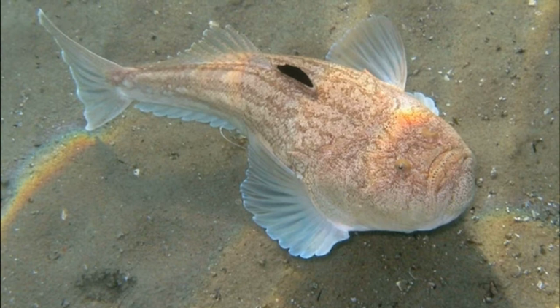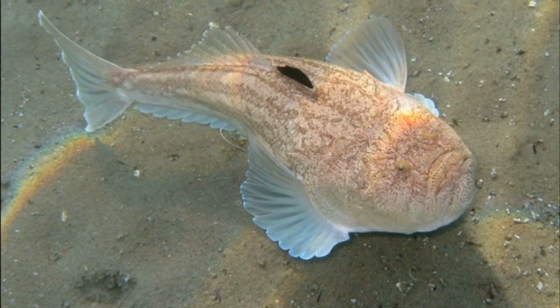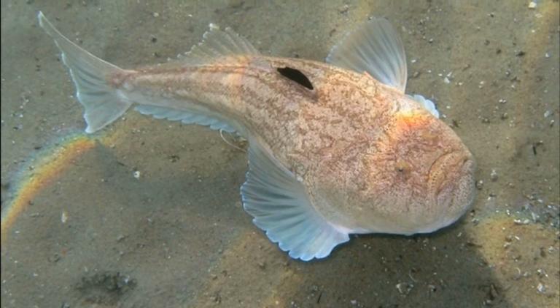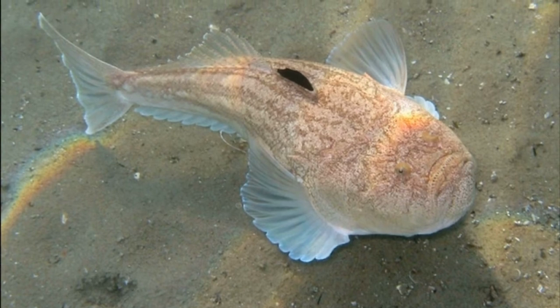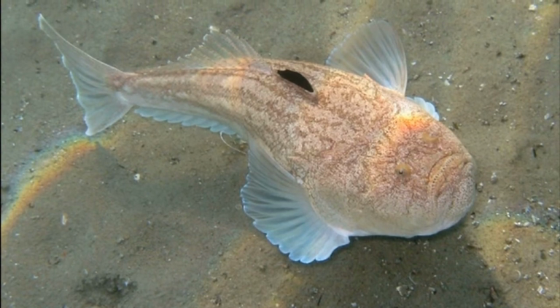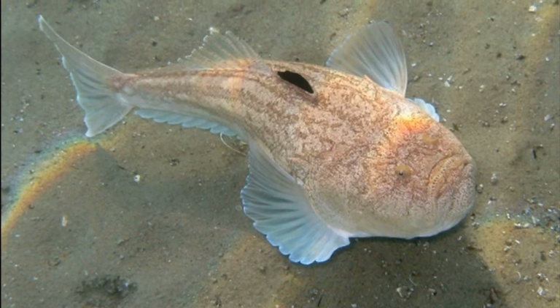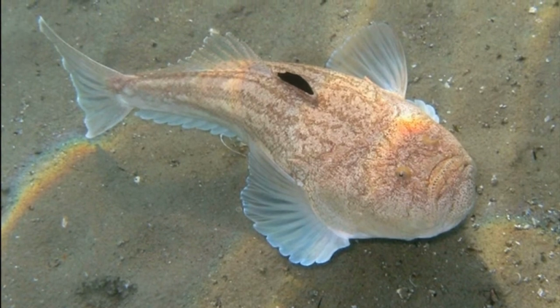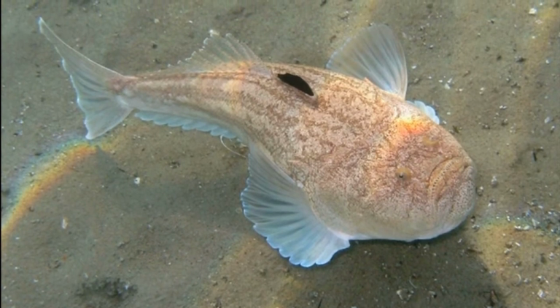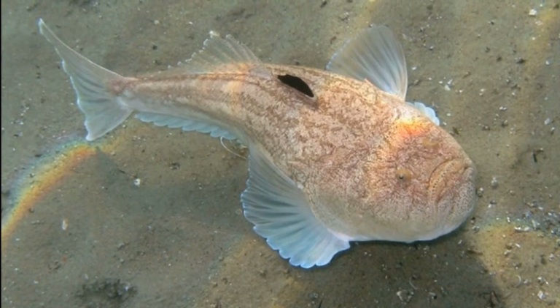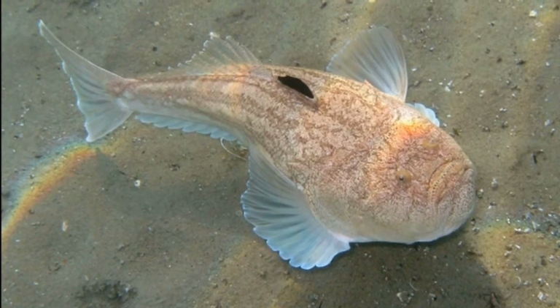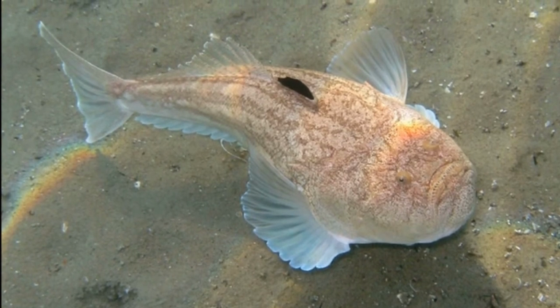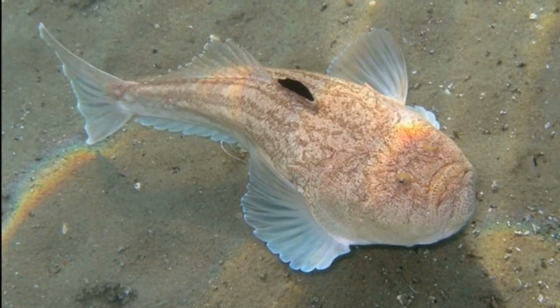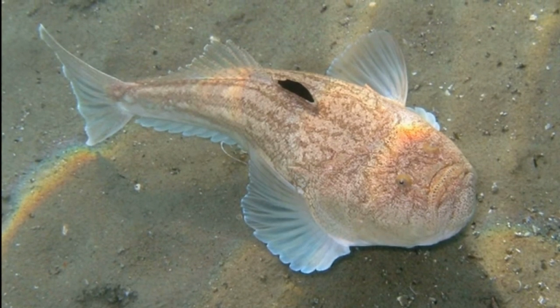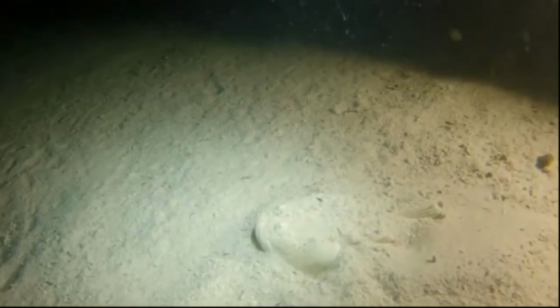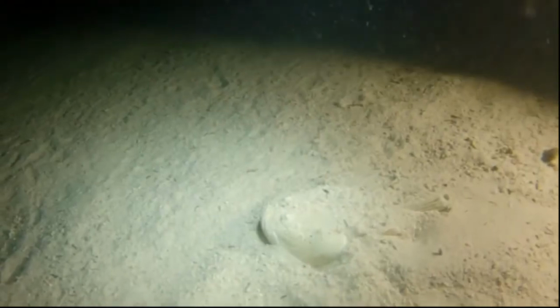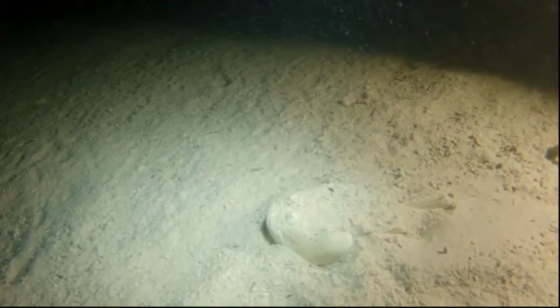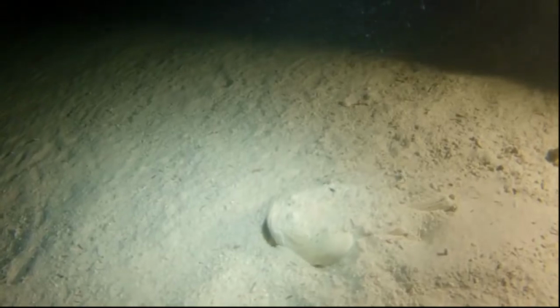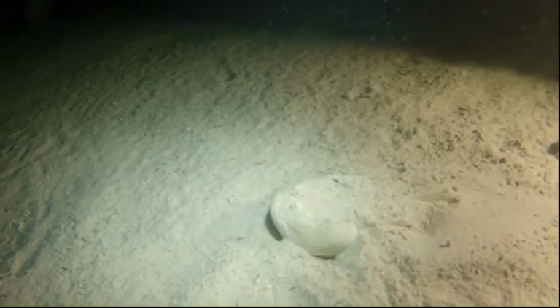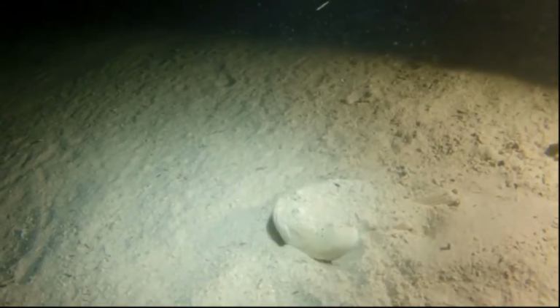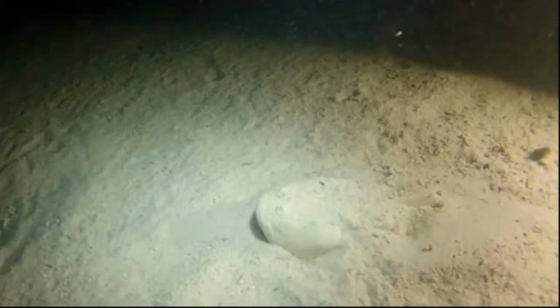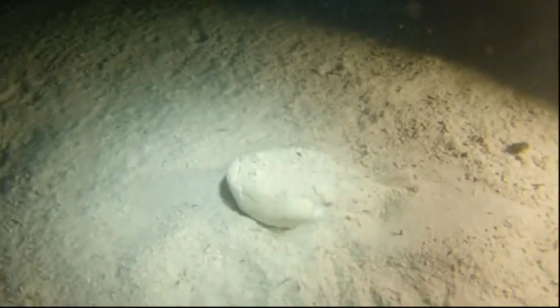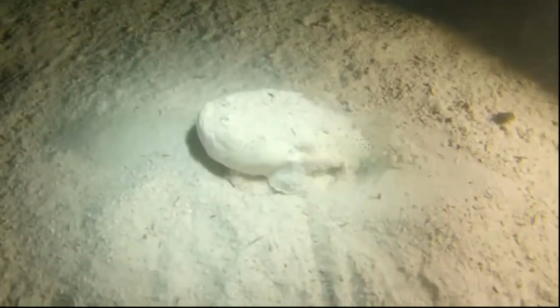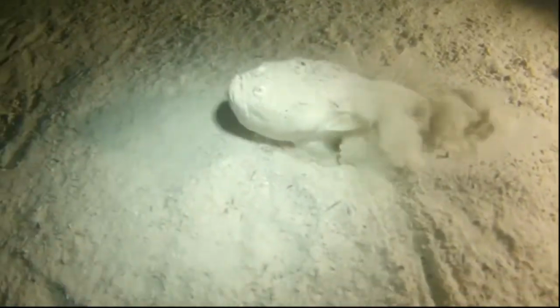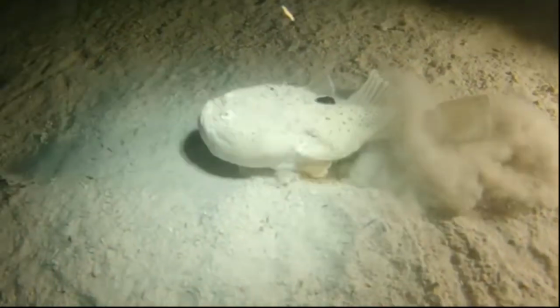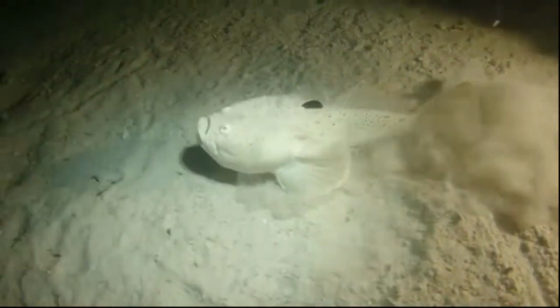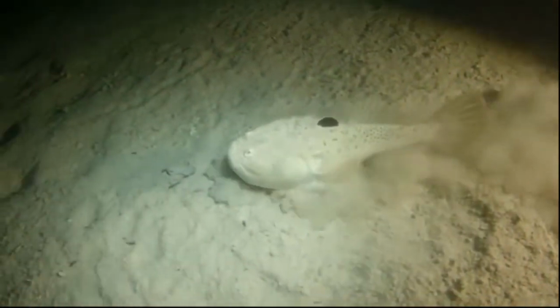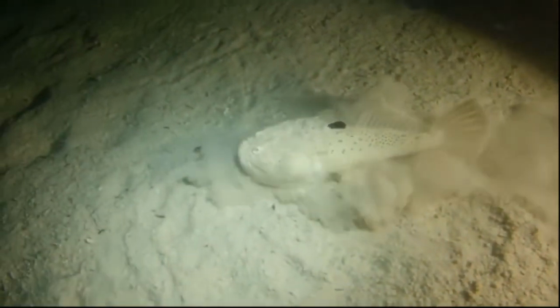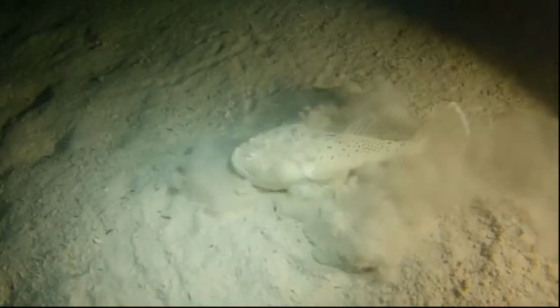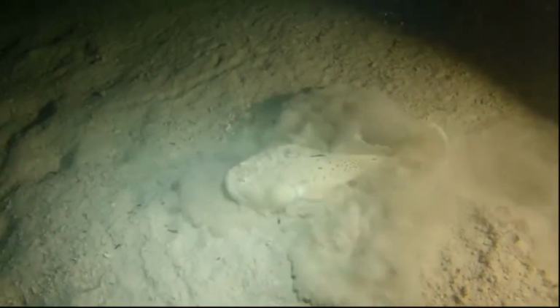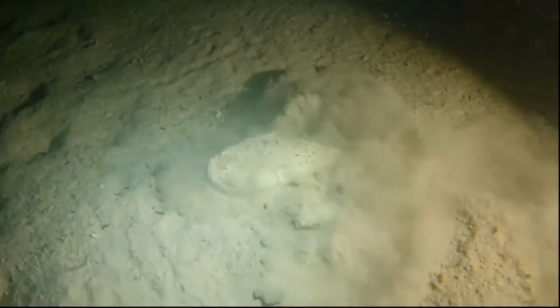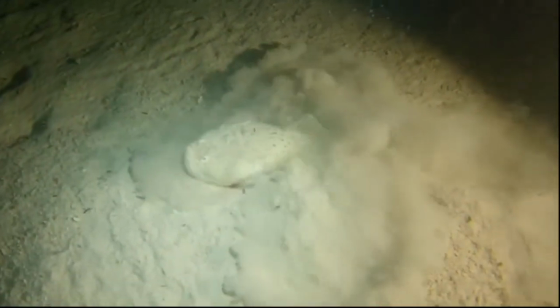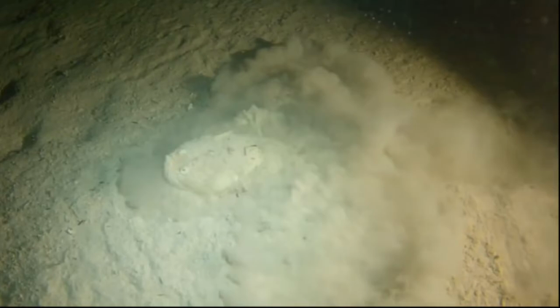Stargazers lay buoyant eggs that float to the surface. The hatched larvae live in the water column for some time before migrating to the bottom of the sea floor.